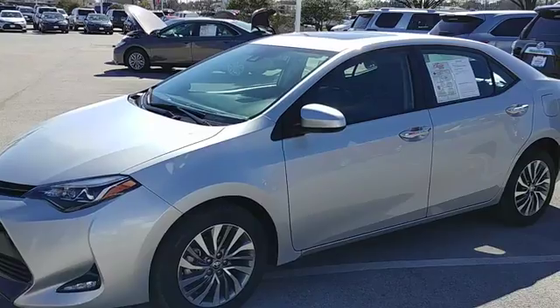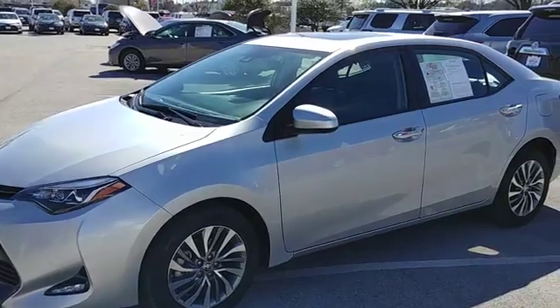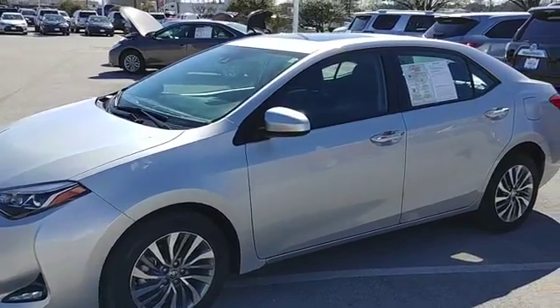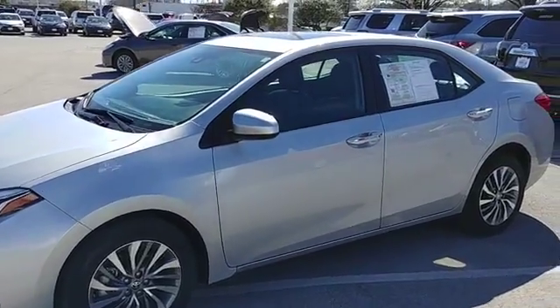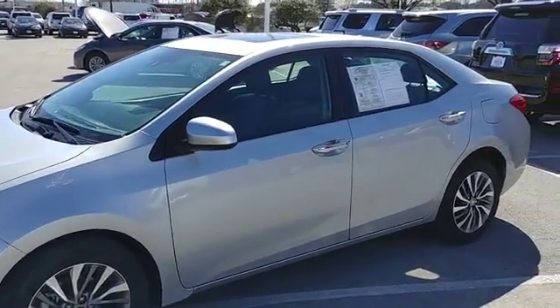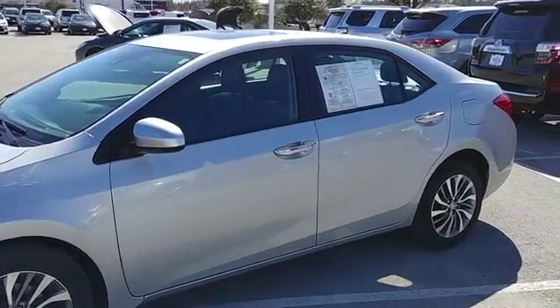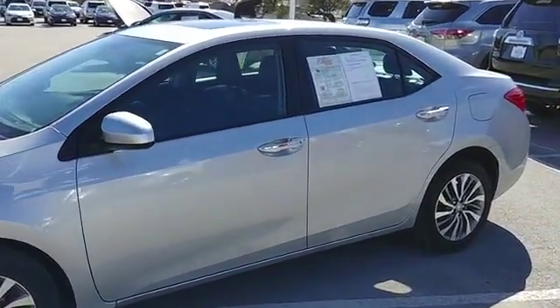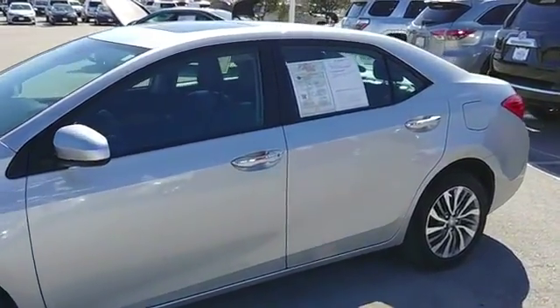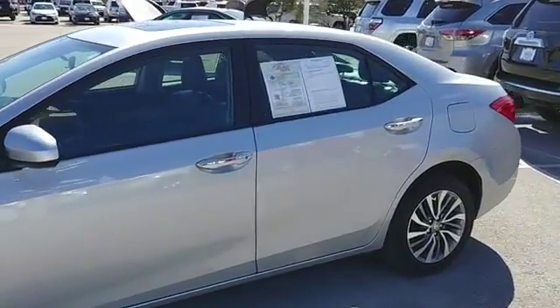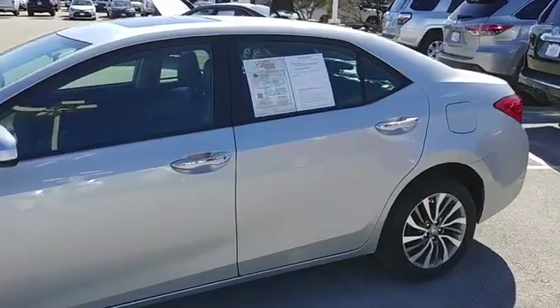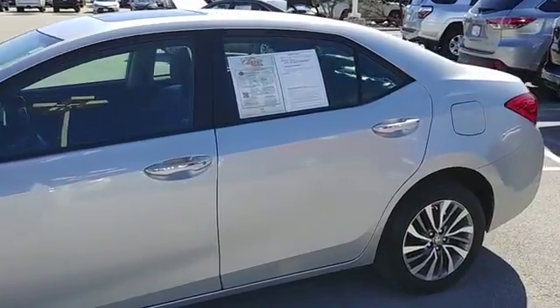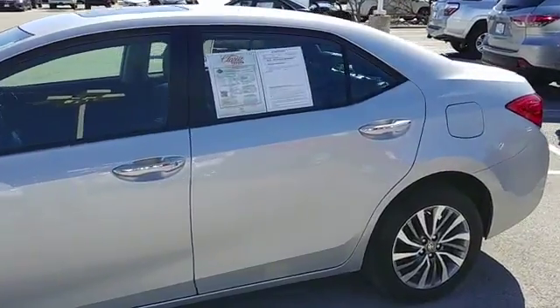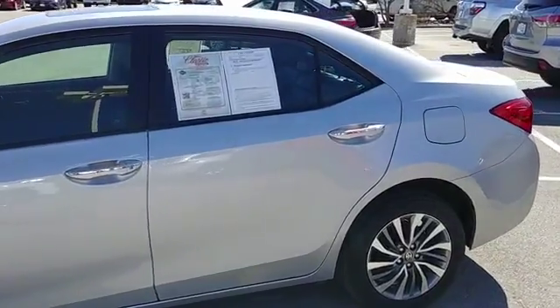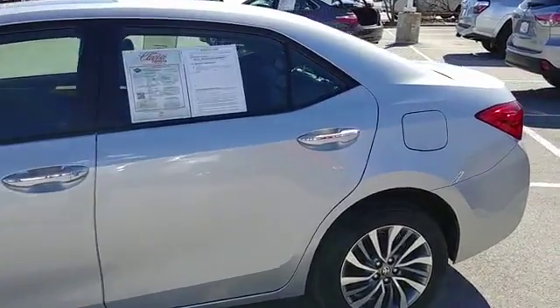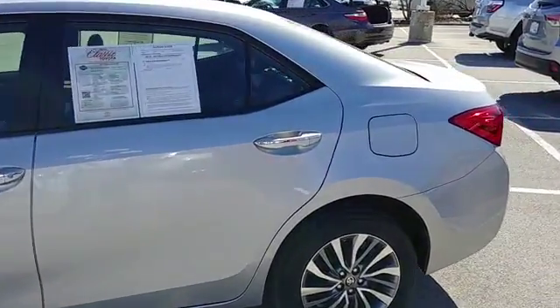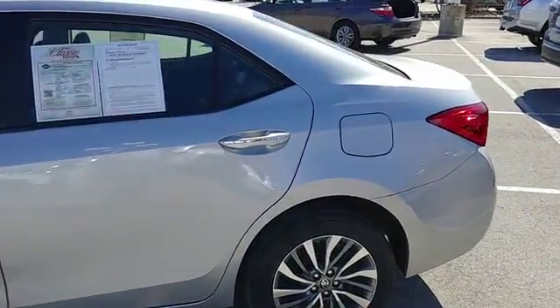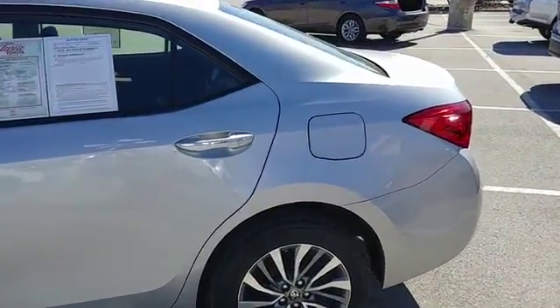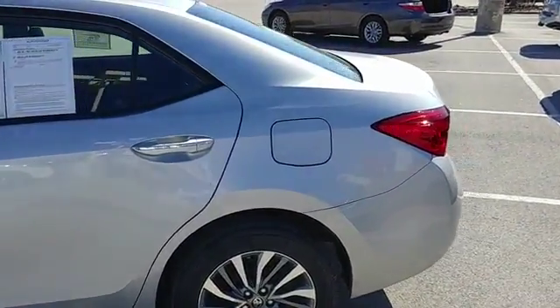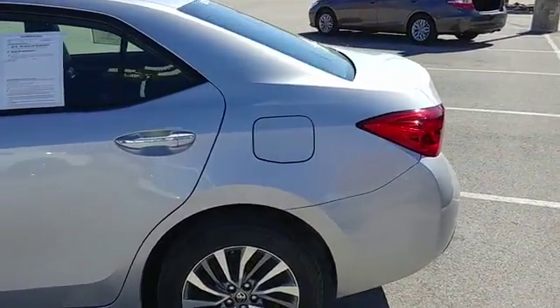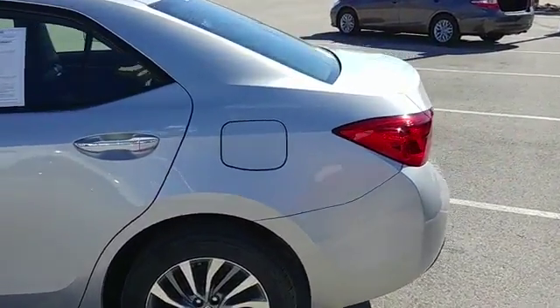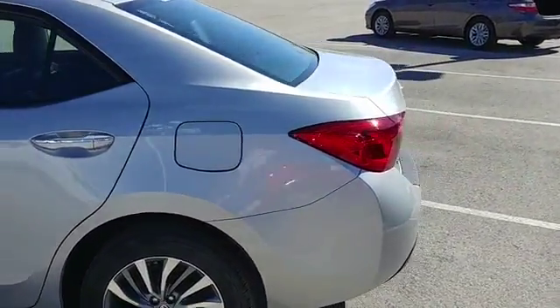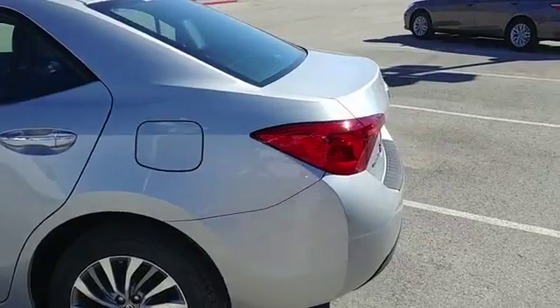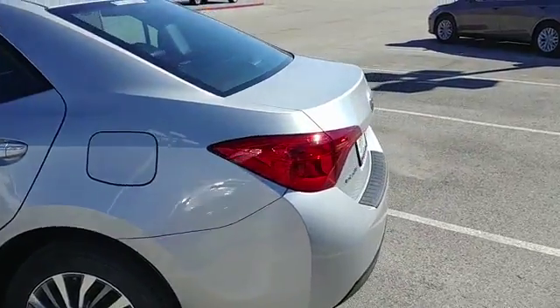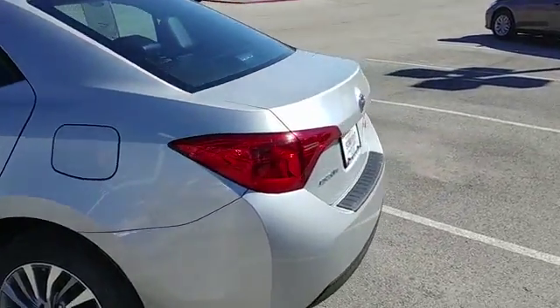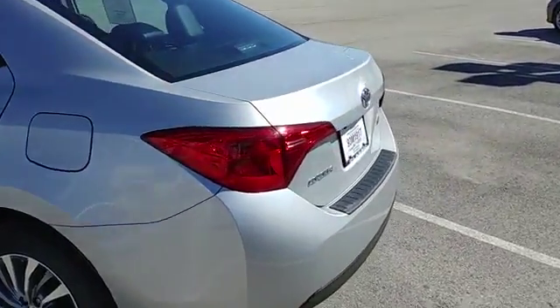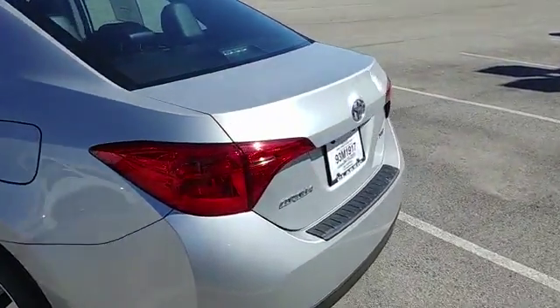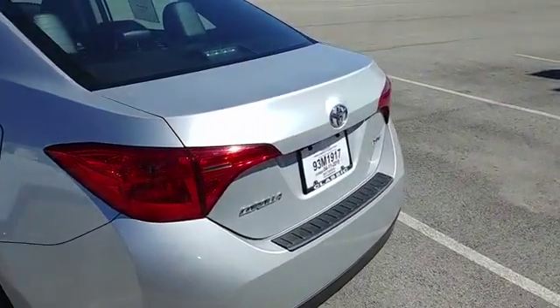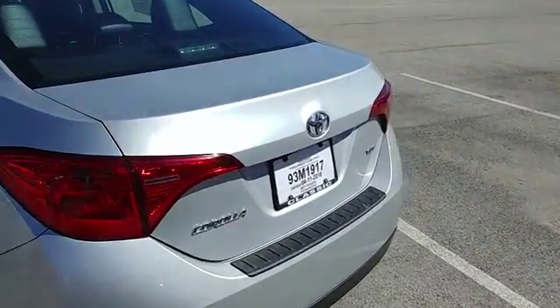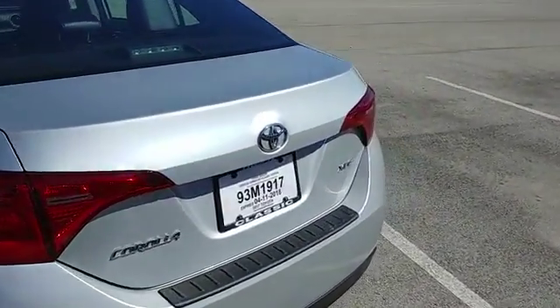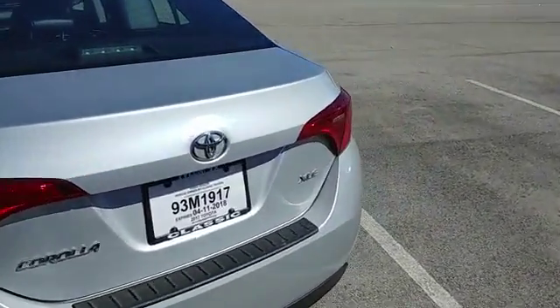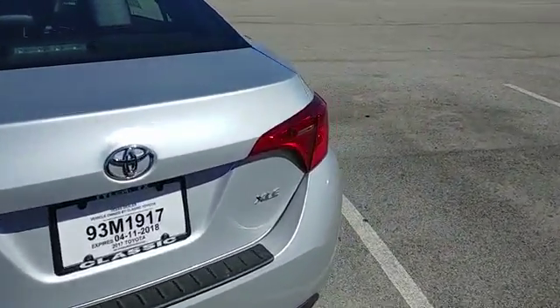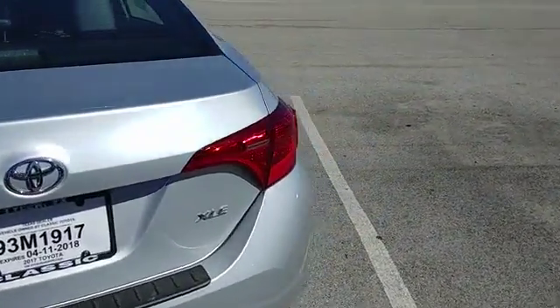This is Don Smith with Classic Toyota in Tyler, Texas. A special on our pre-owned lot today is a 2017 Toyota Corolla. It is the XLE edition. It has 29,000 miles on it.